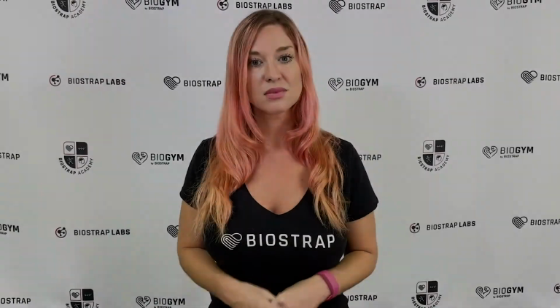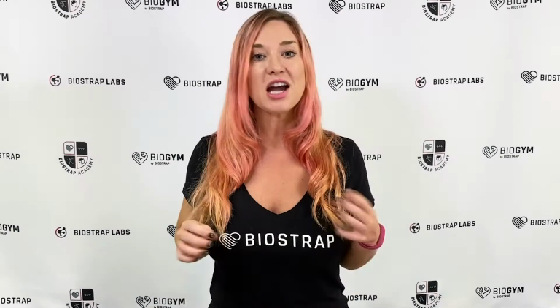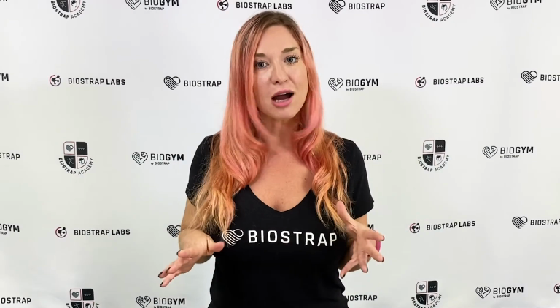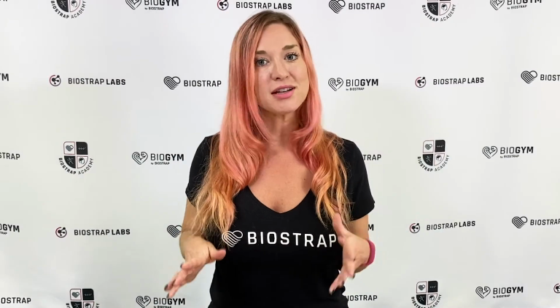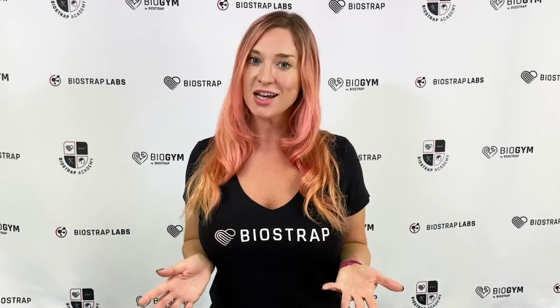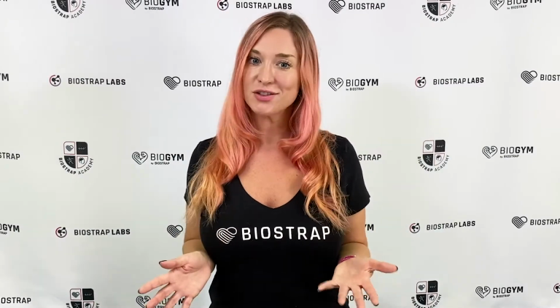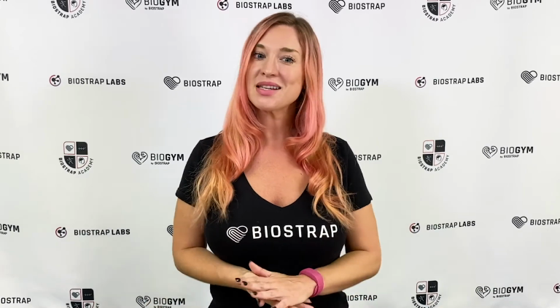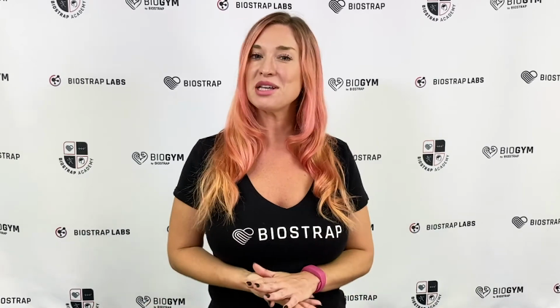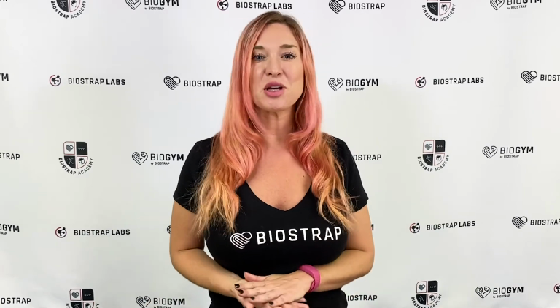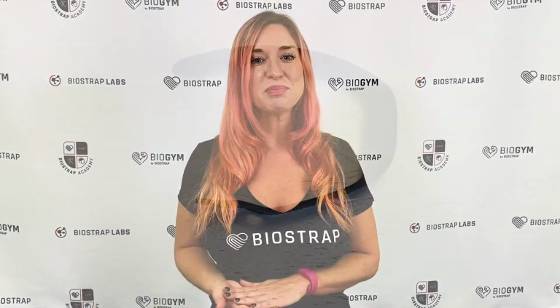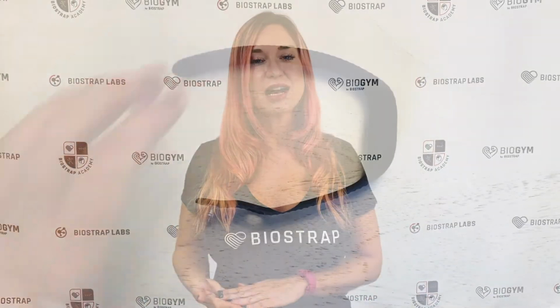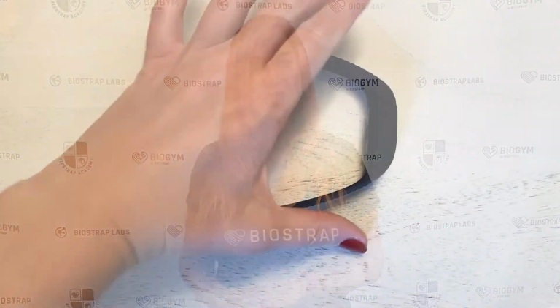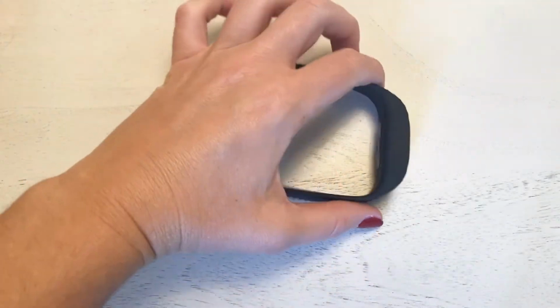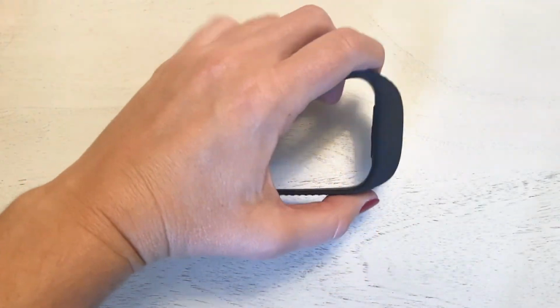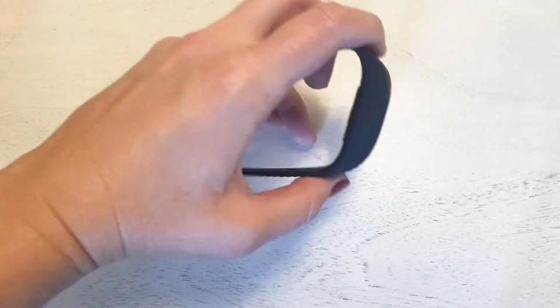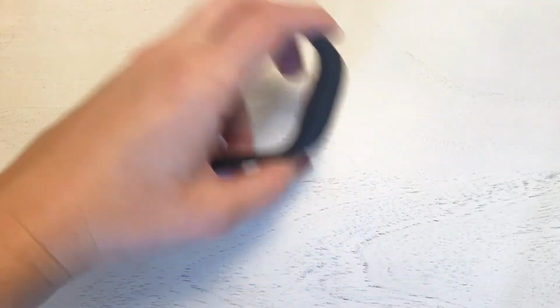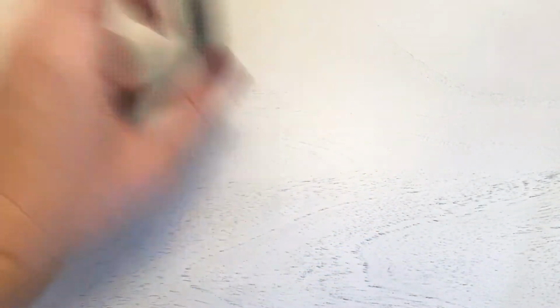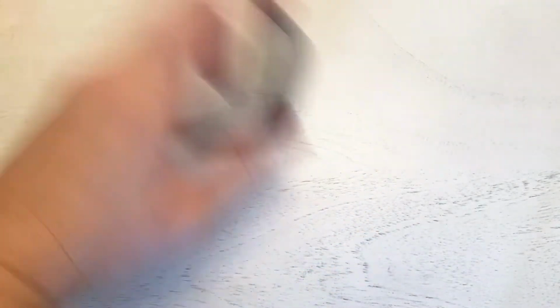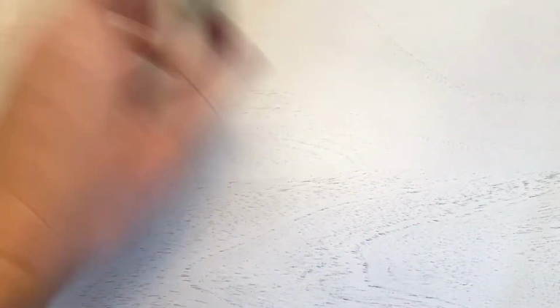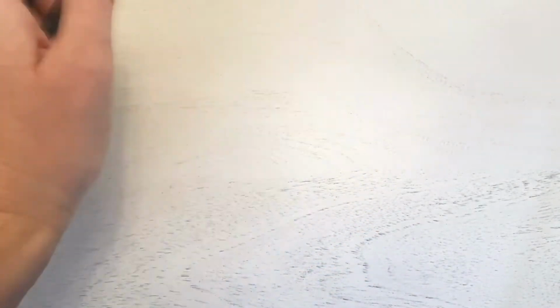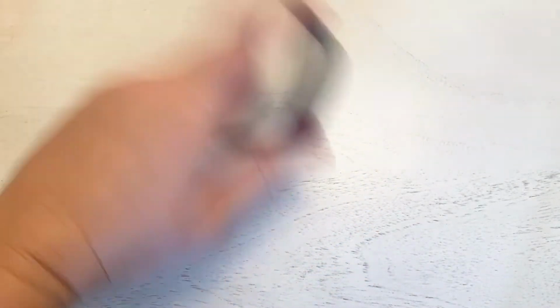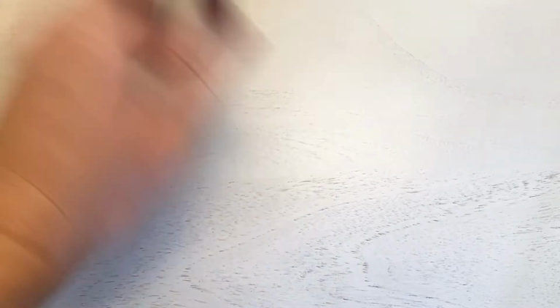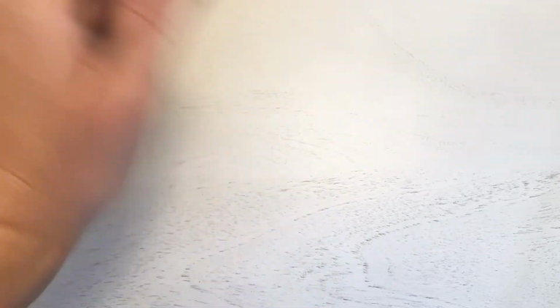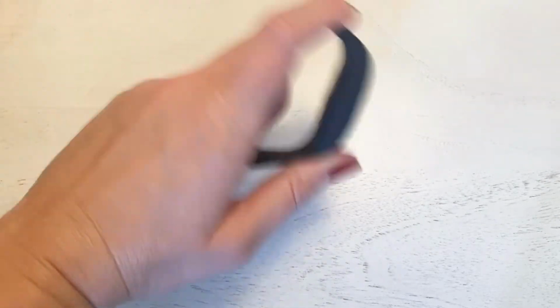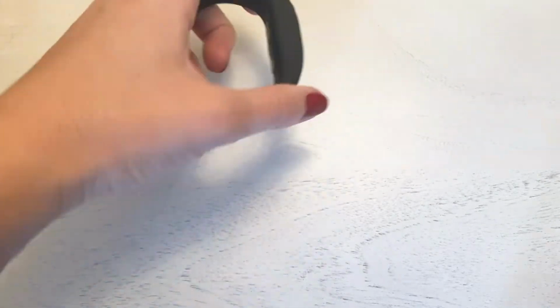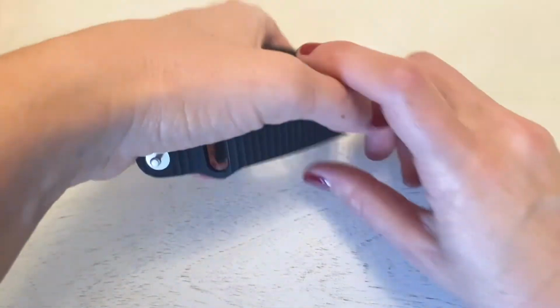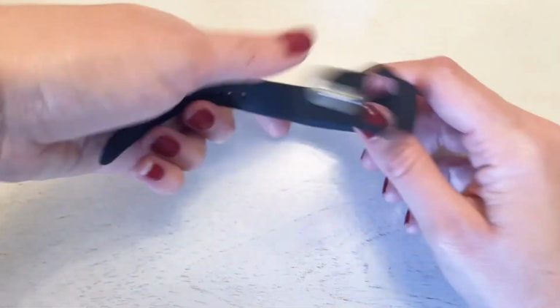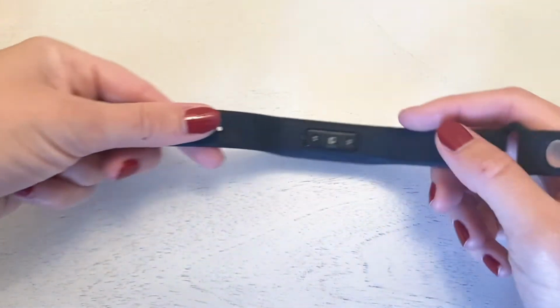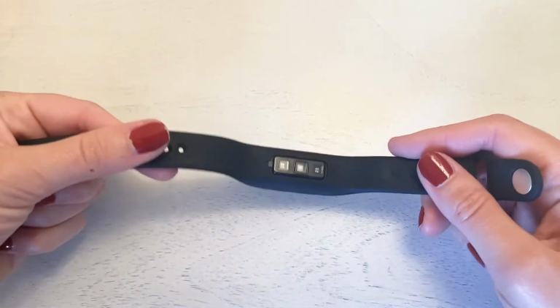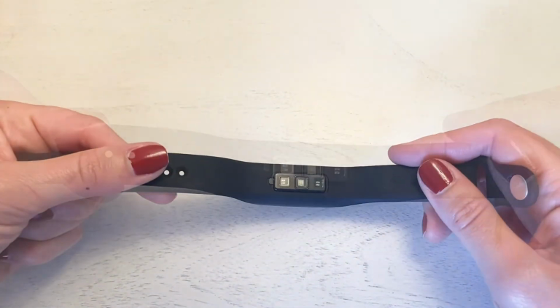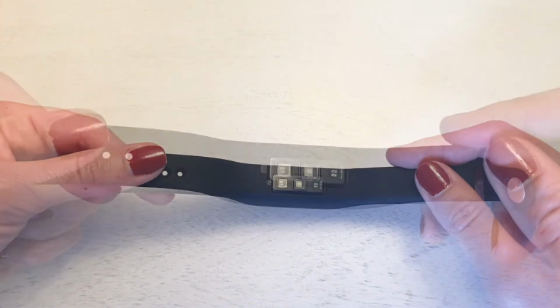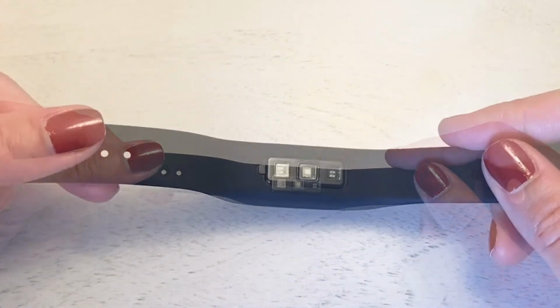The other option is to shake it off. Simply put your wristband down for three seconds, shake it for five seconds, then put it back down for a few more seconds, and it will automatically disable airplane mode.